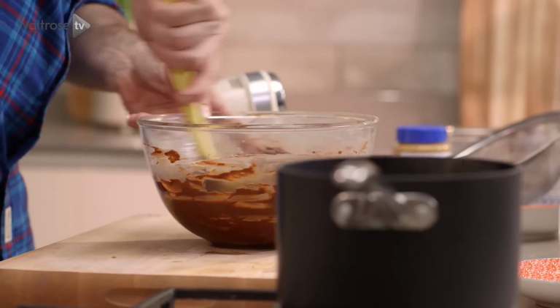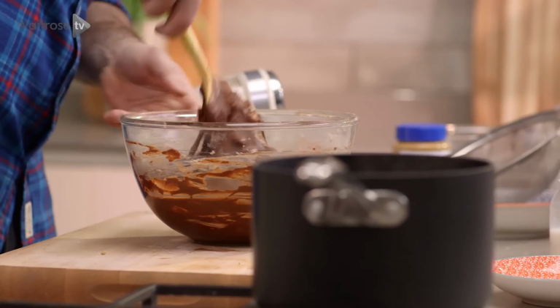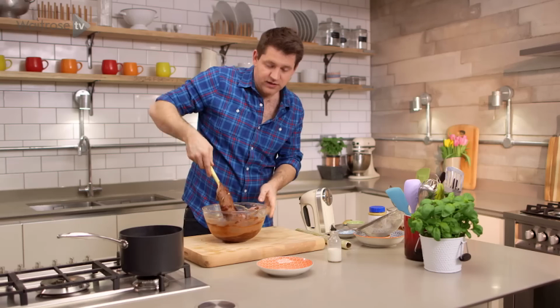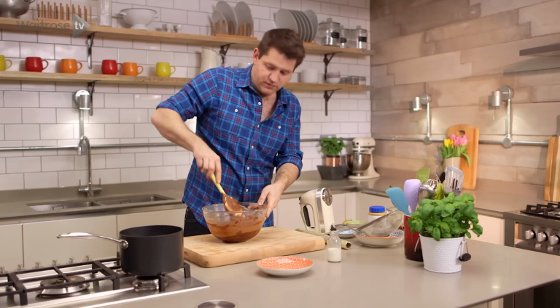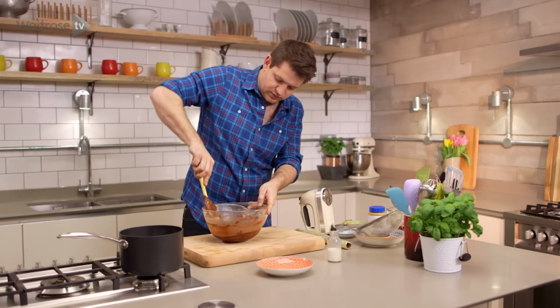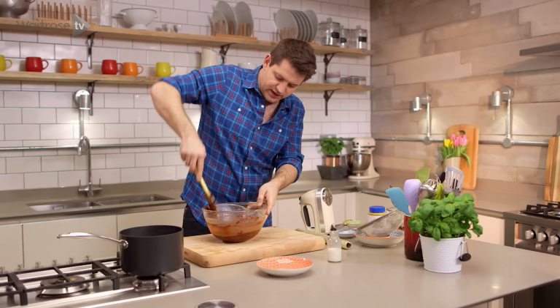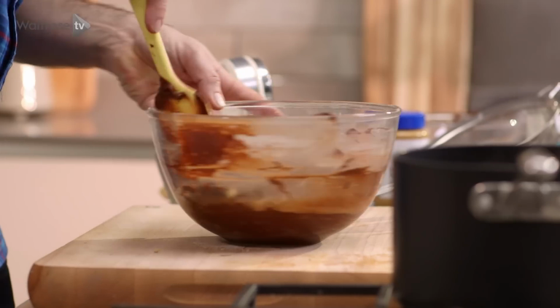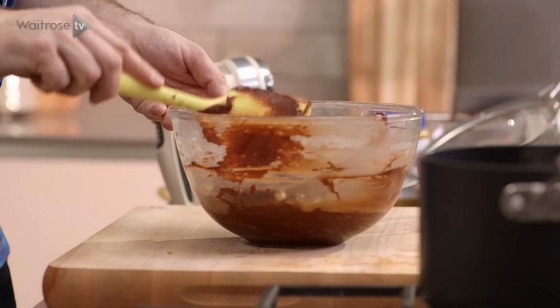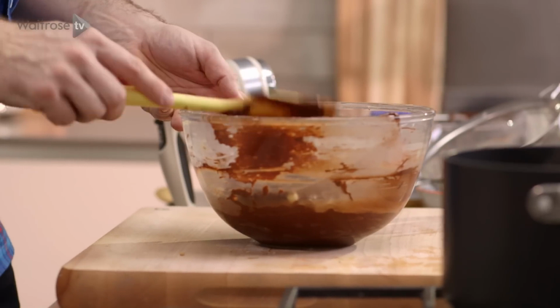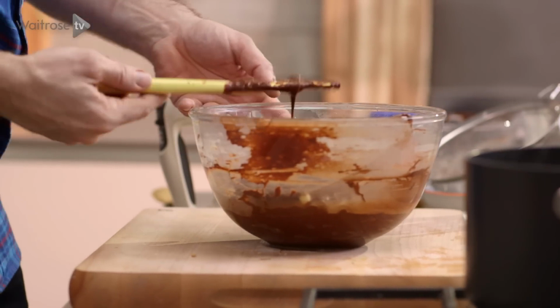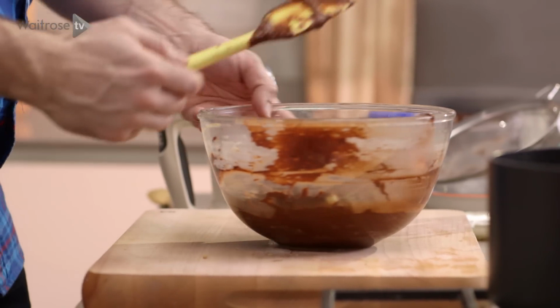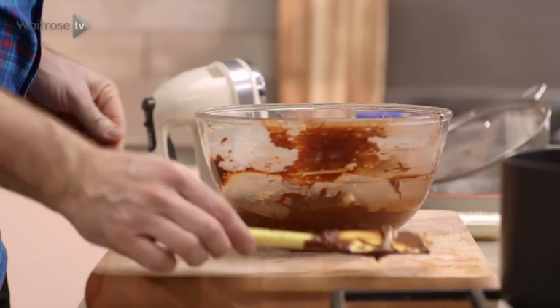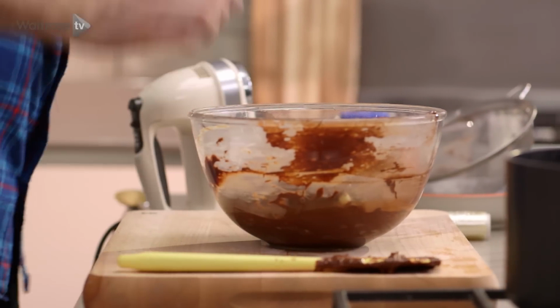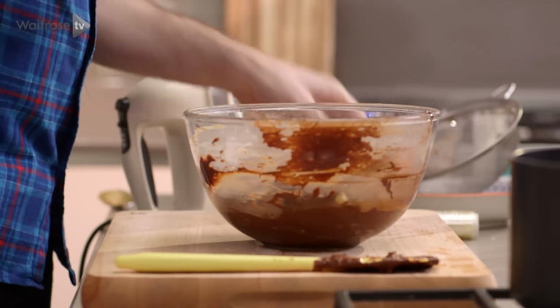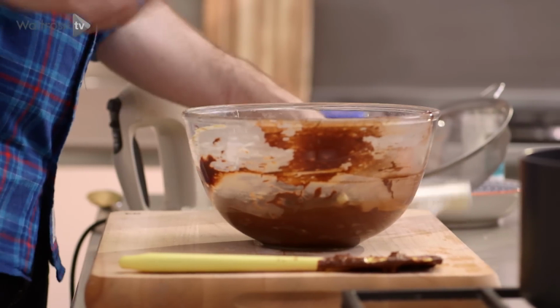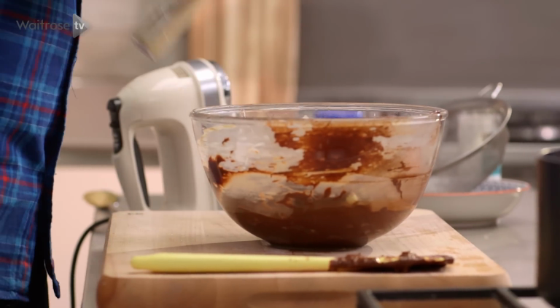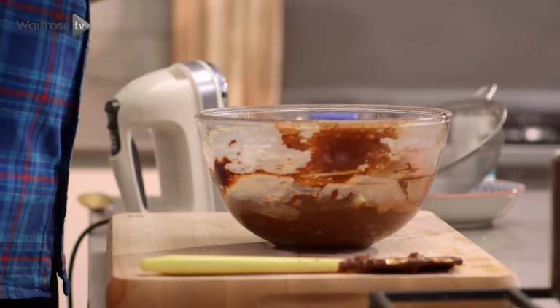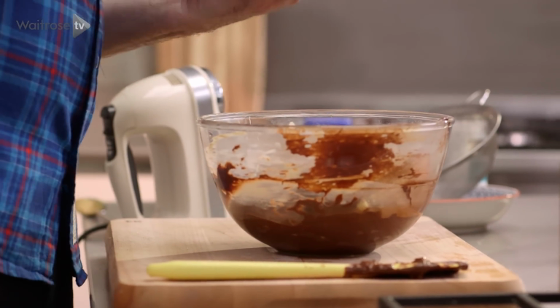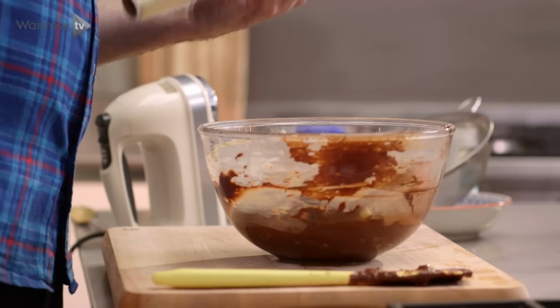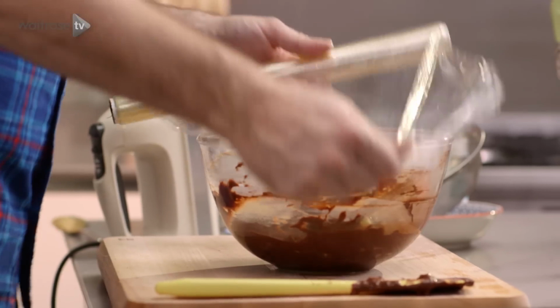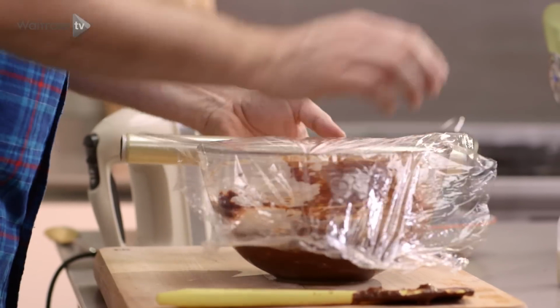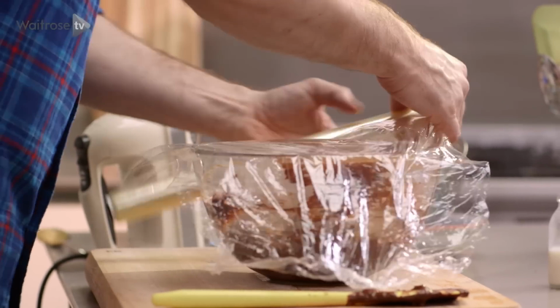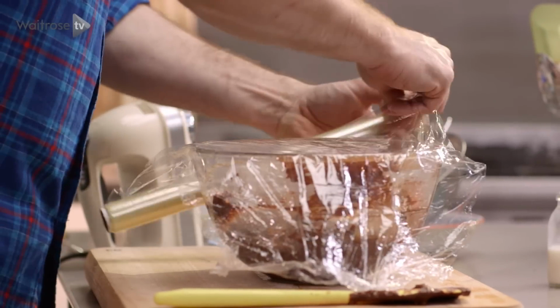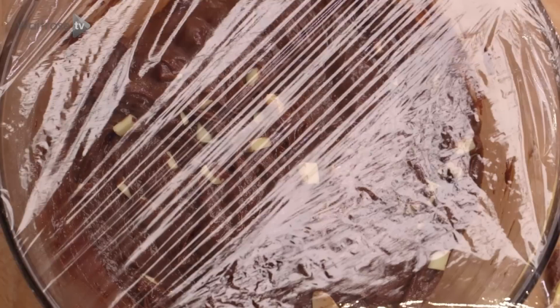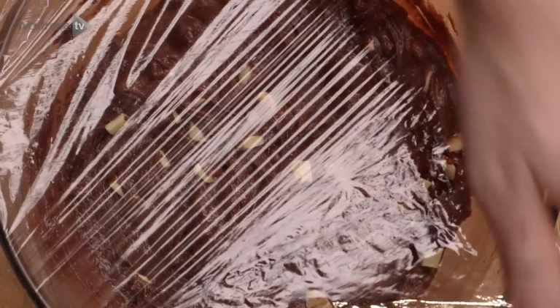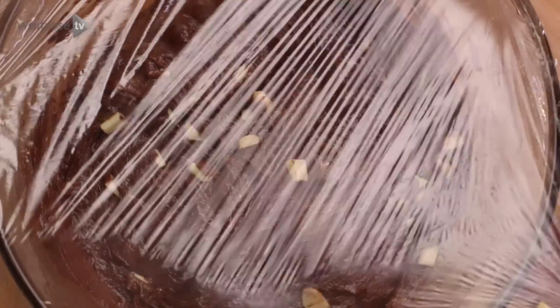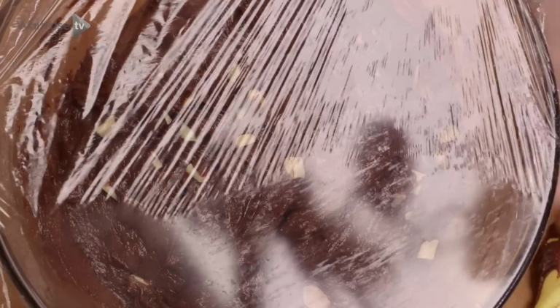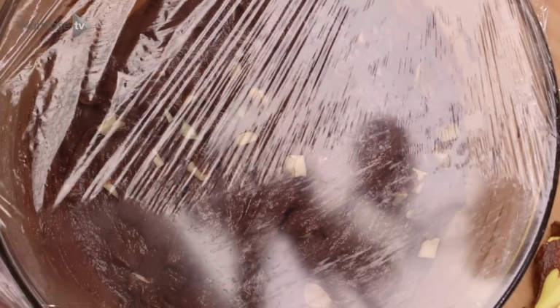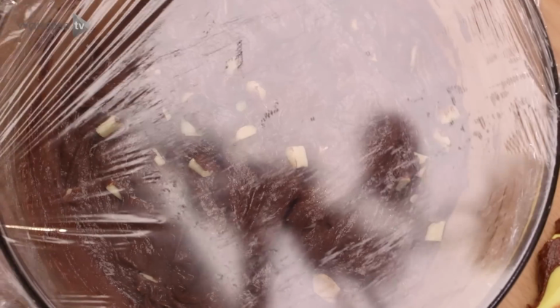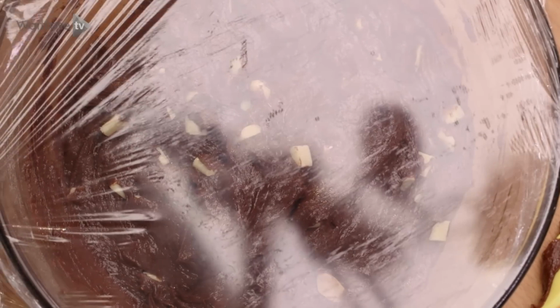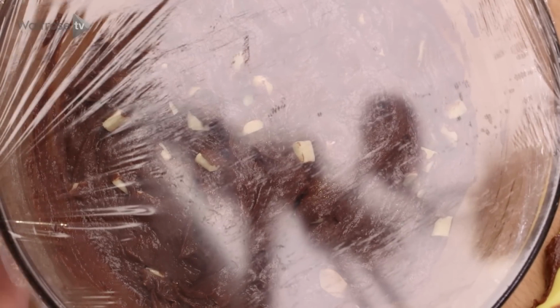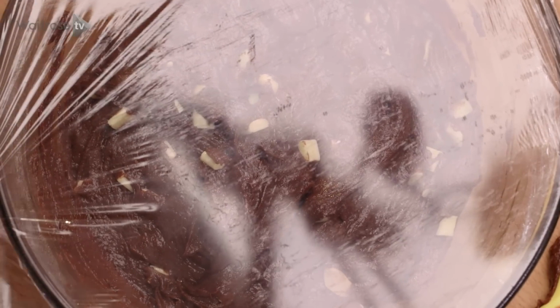So that is the cookie dough ready. But before I can roll it I just need to cover it in some cling film and chill it — either in a cool place for about an hour or in the fridge for half an hour, just until it firms up.